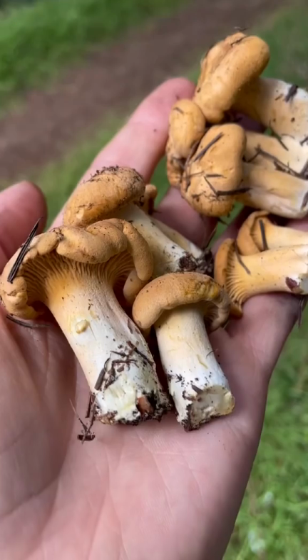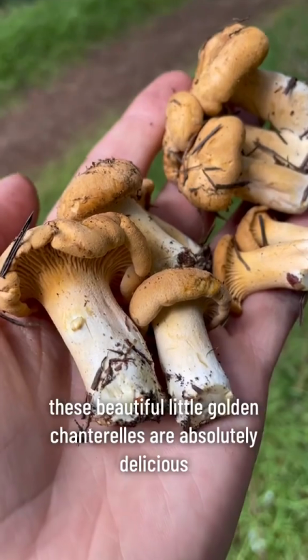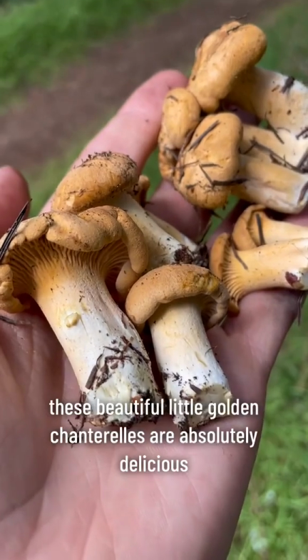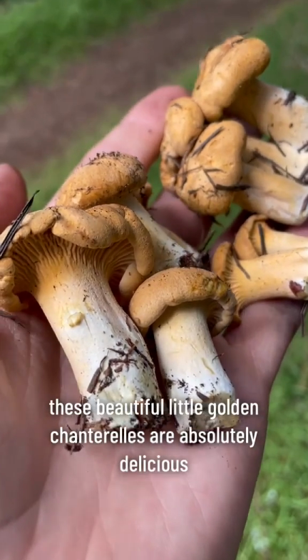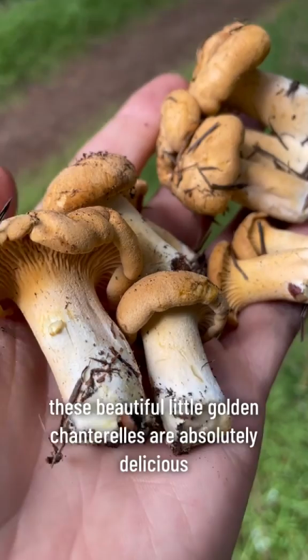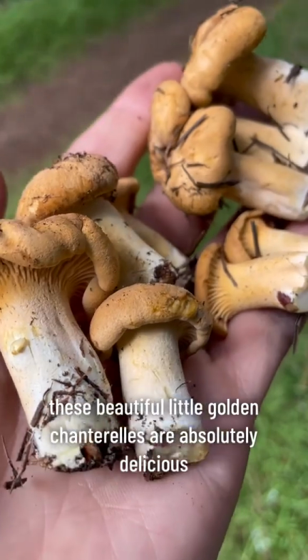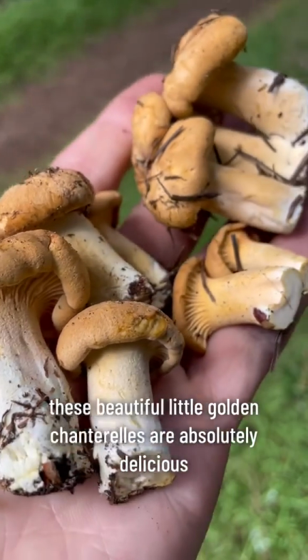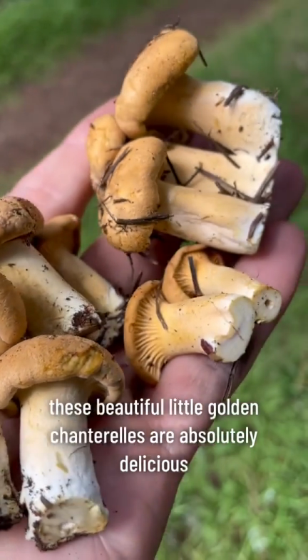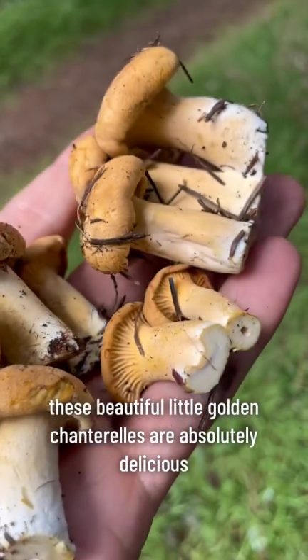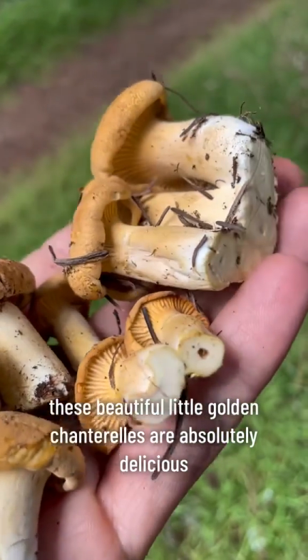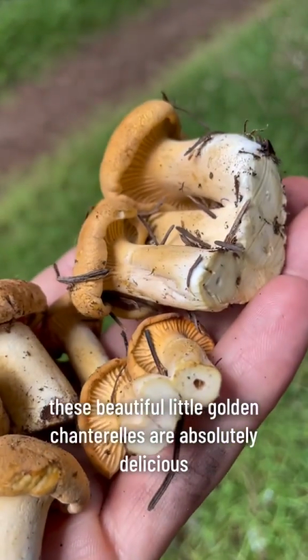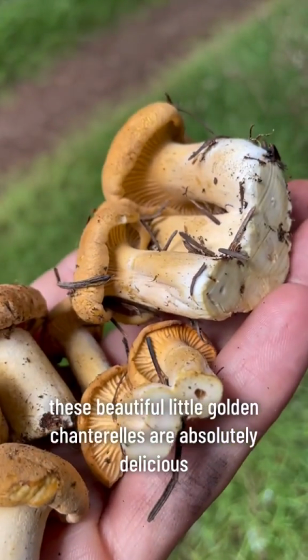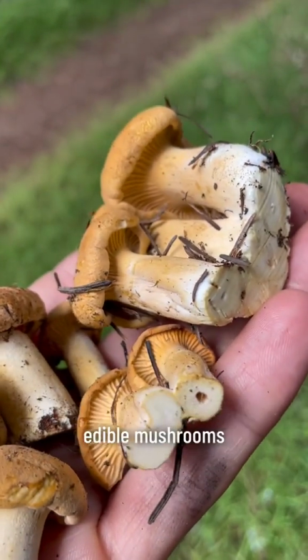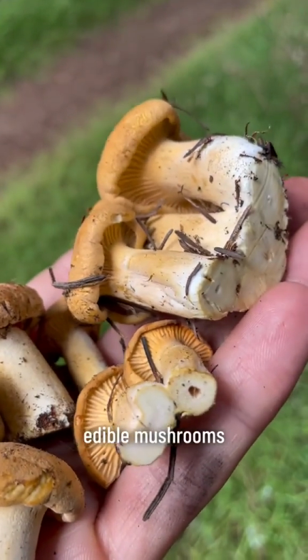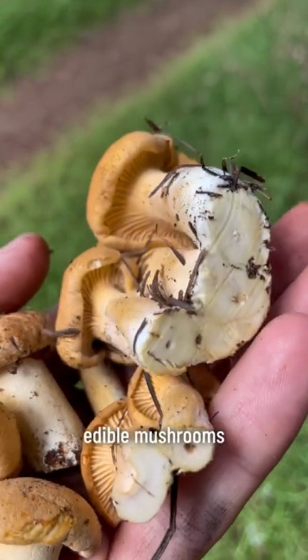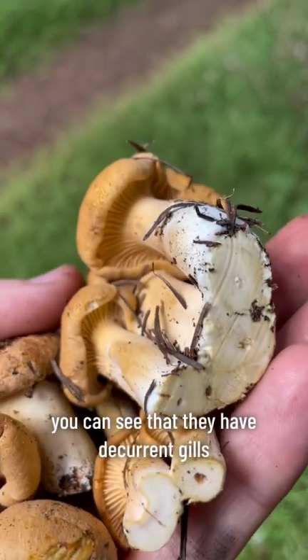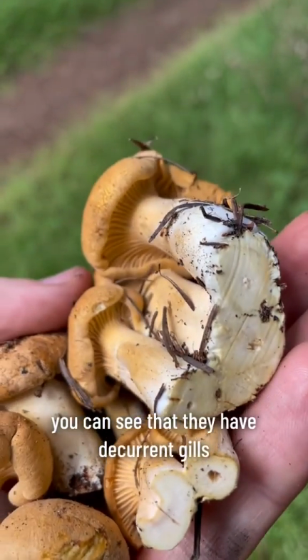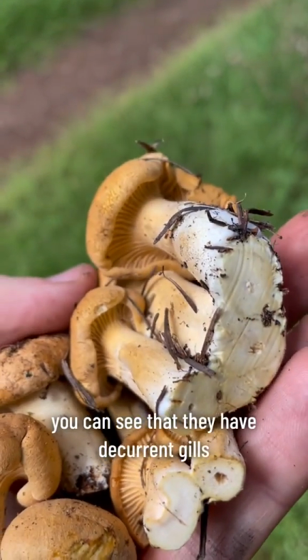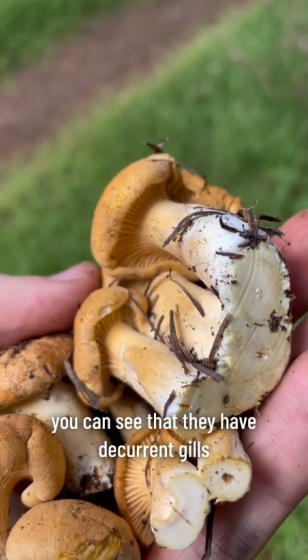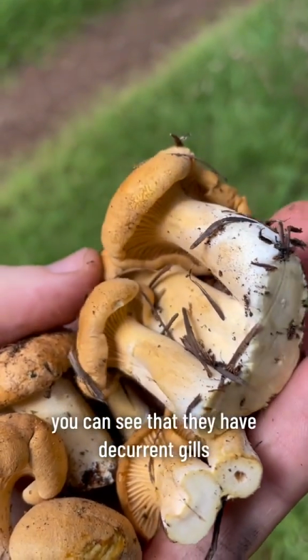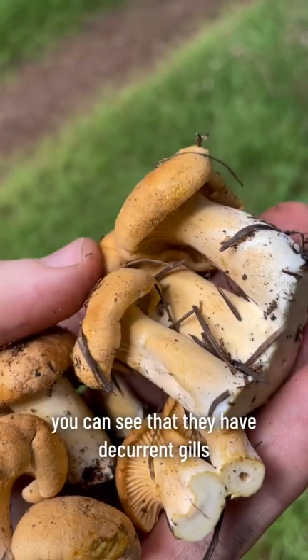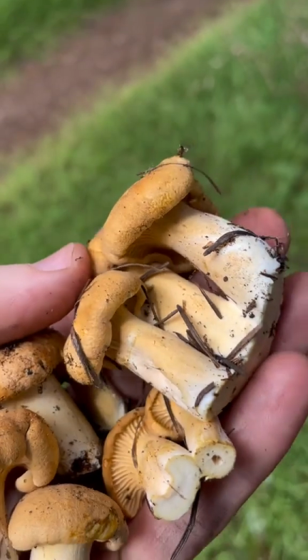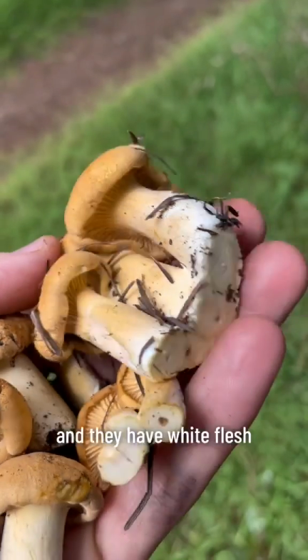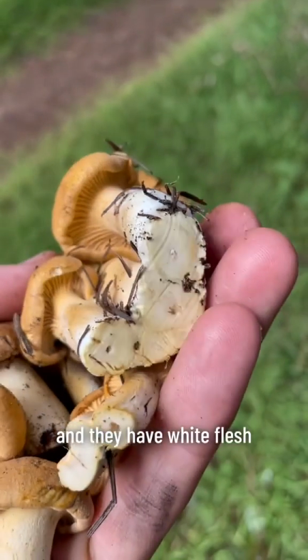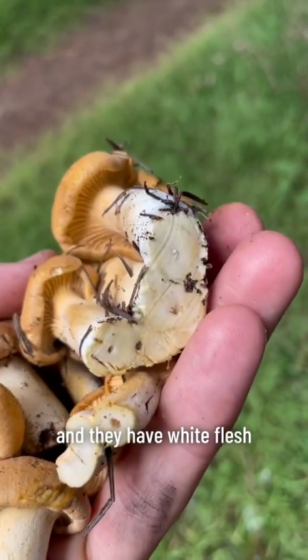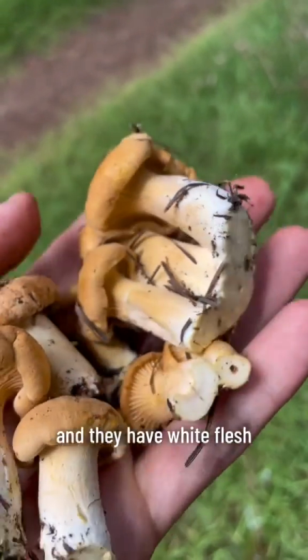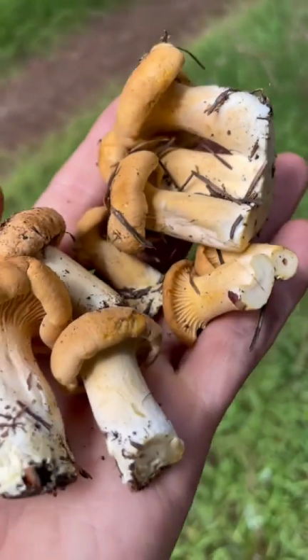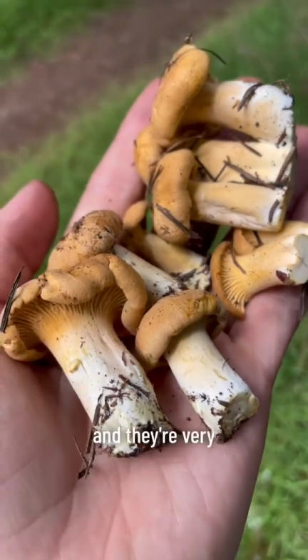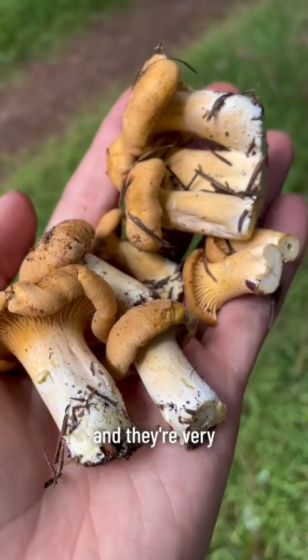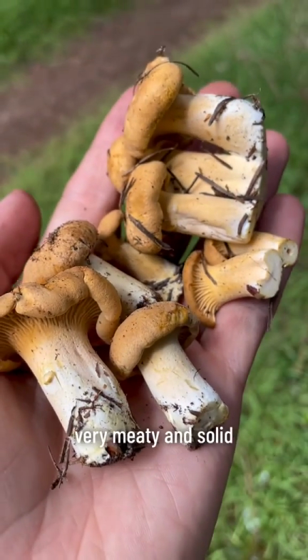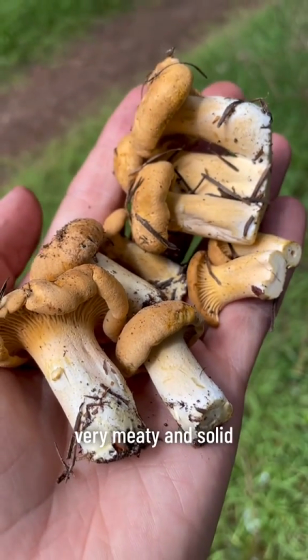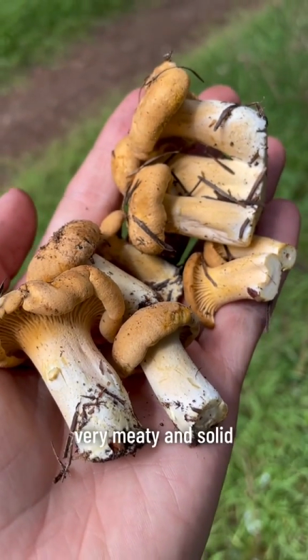These beautiful little golden chanterelles are absolutely delicious edible mushrooms. You can see that they have decurrent gills and they have white flesh. They're very, very meaty and solid.